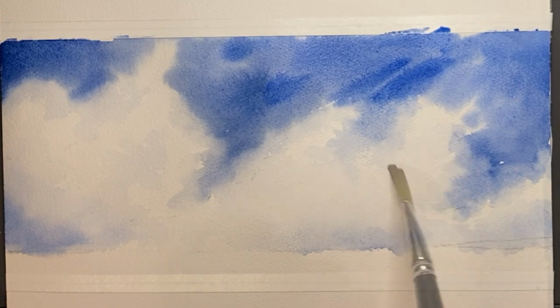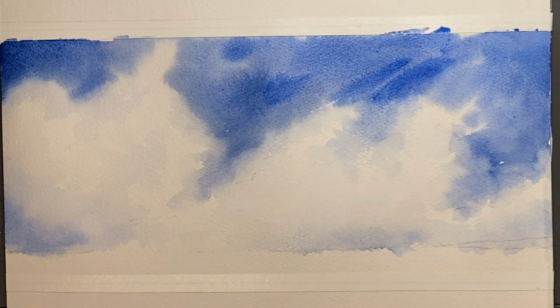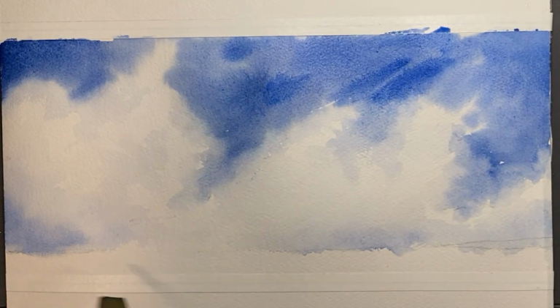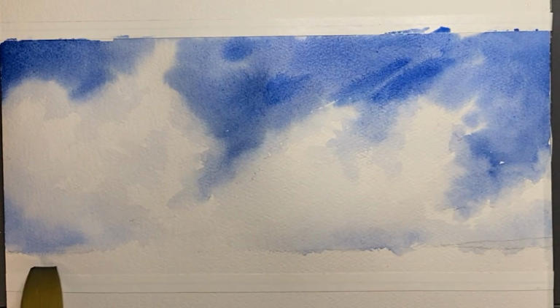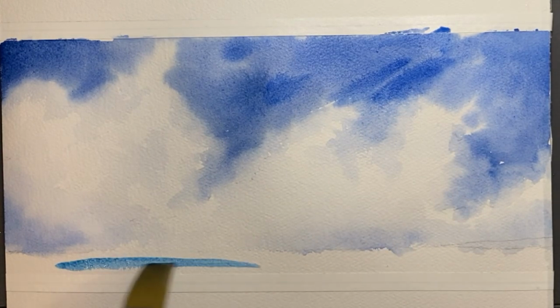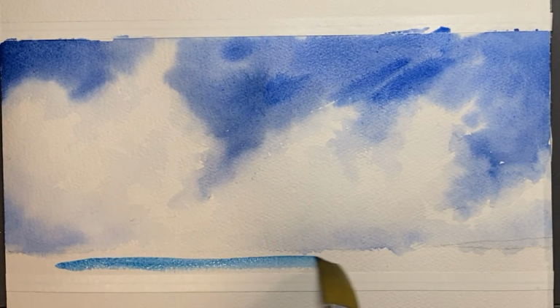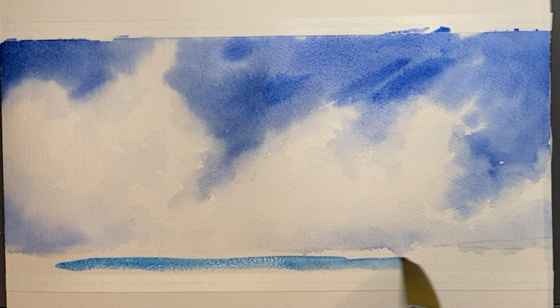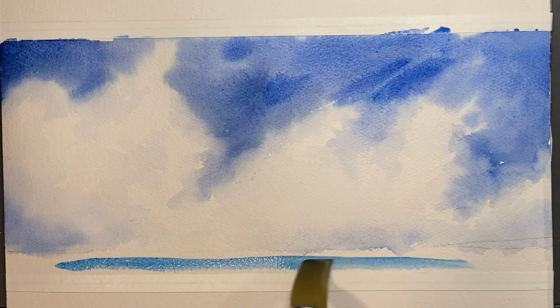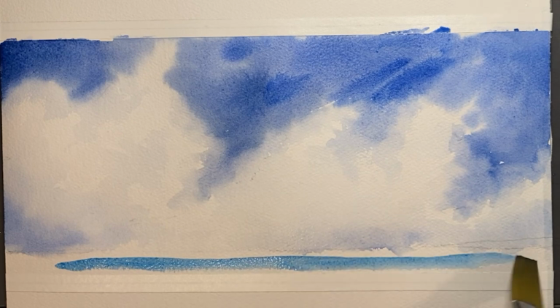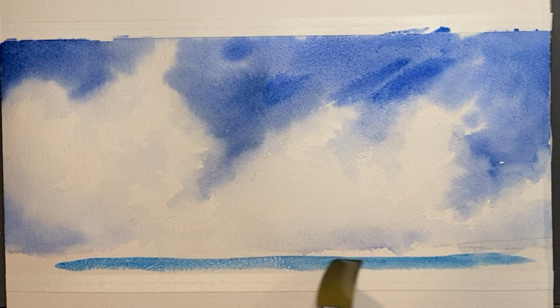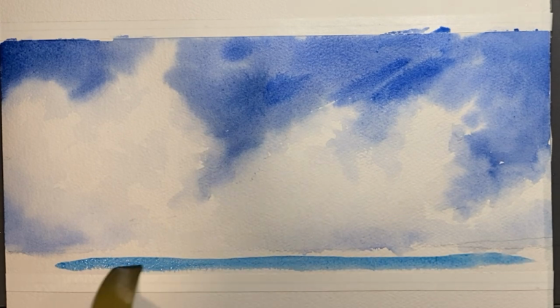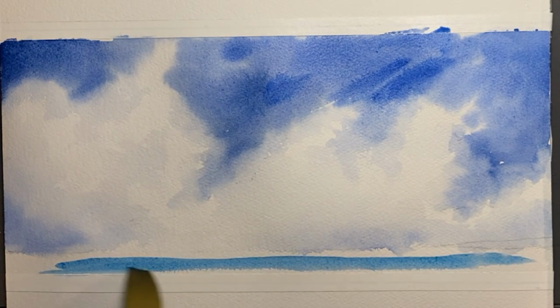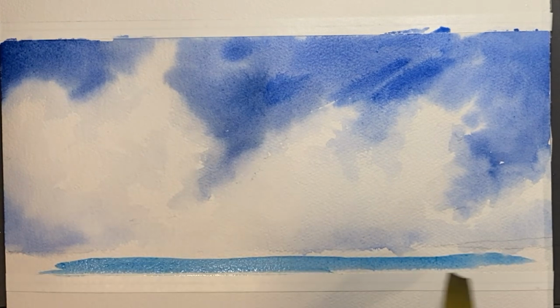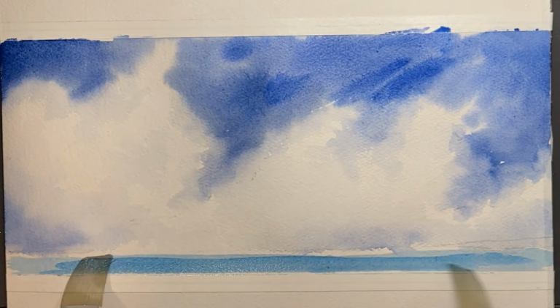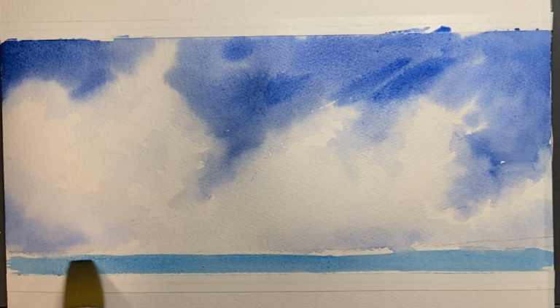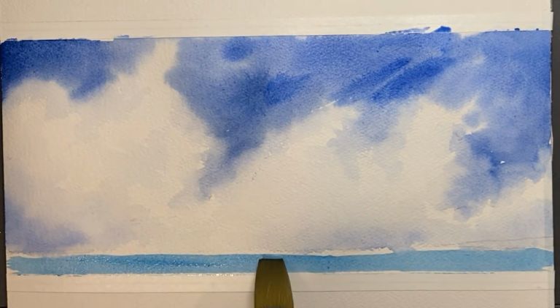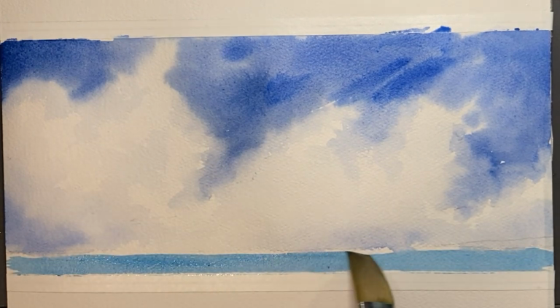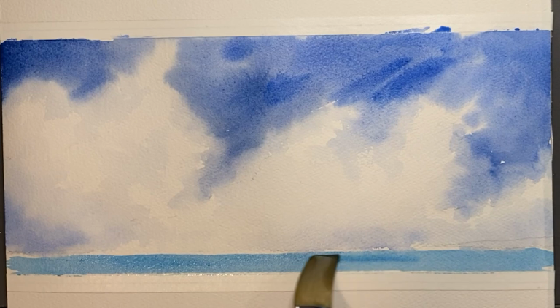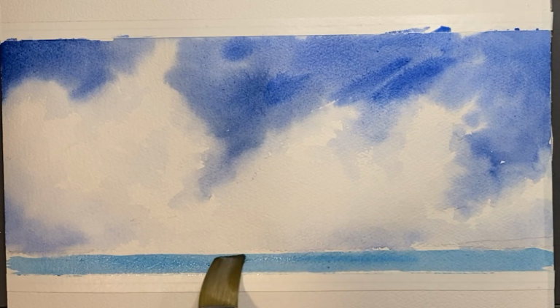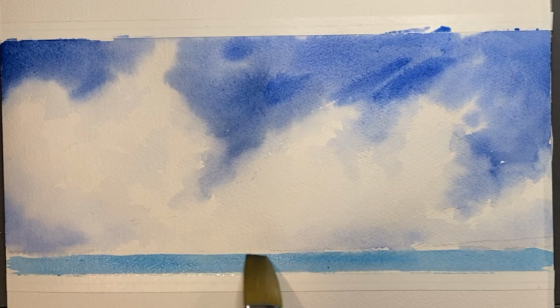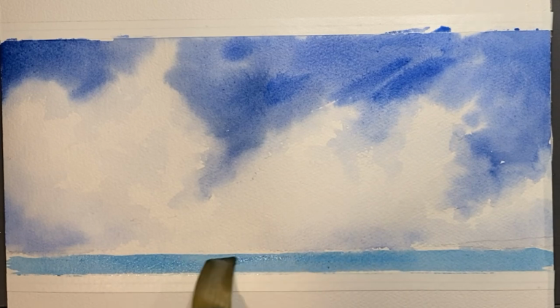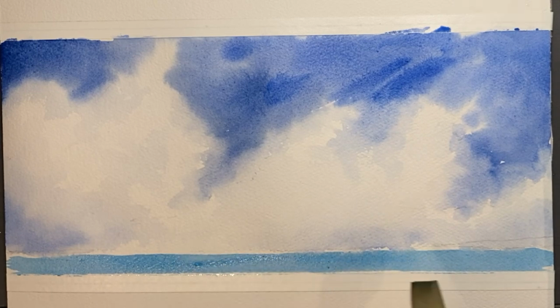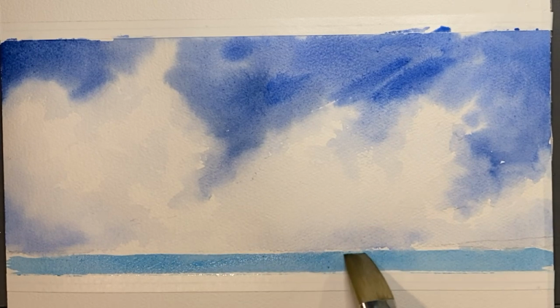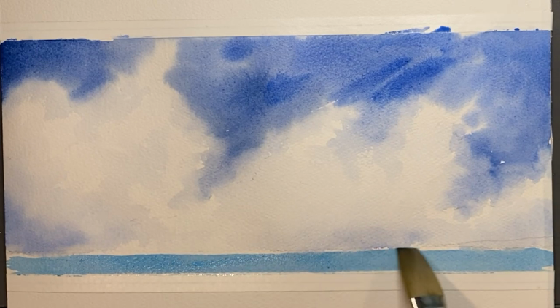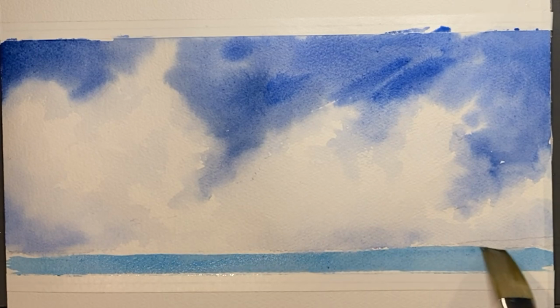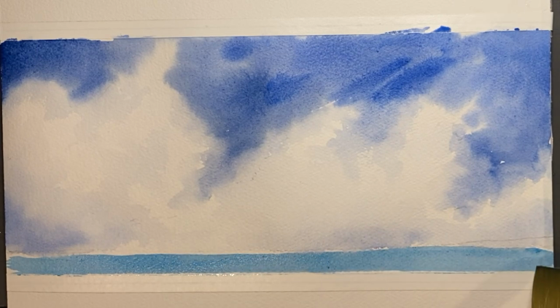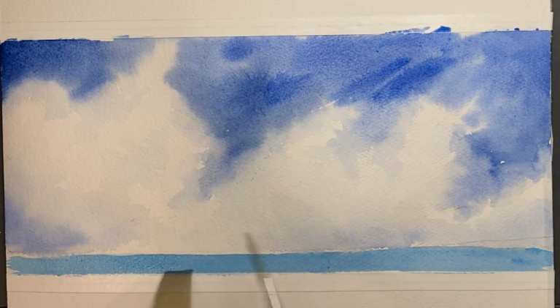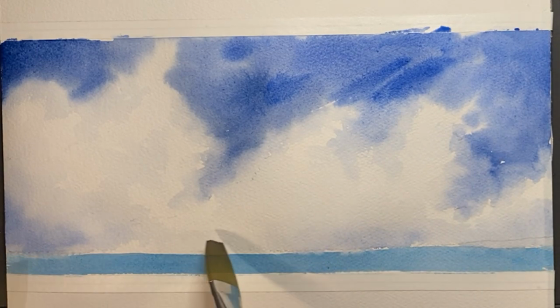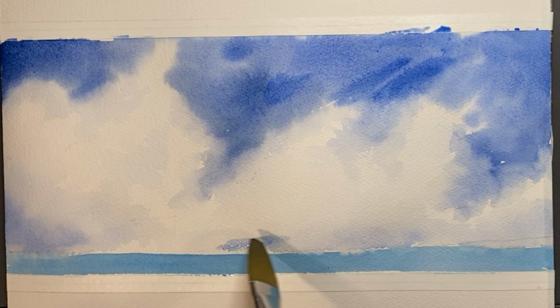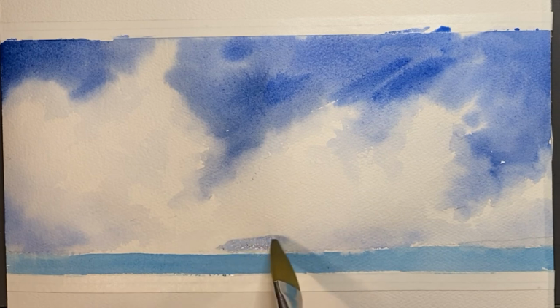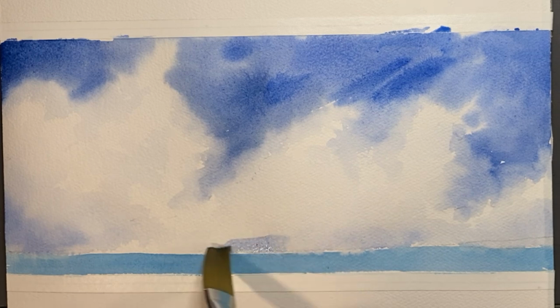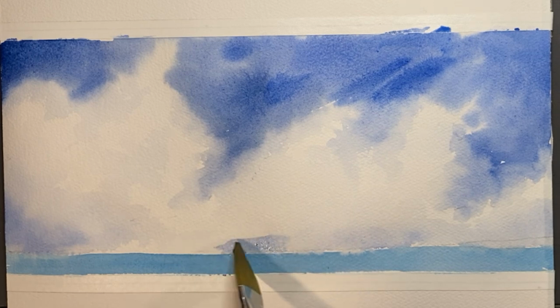Now this next part is just a little bit of a bonus. I'm going to go to paradise here and paint some beautiful turquoise water underneath these clouds — we can pretend like these clouds are somewhere in the Caribbean.